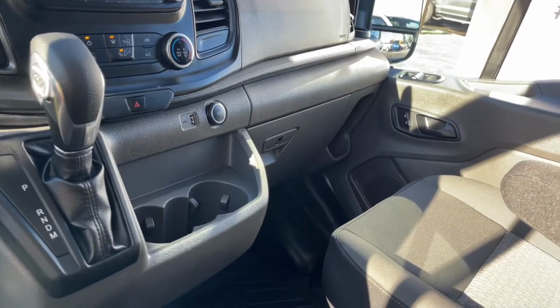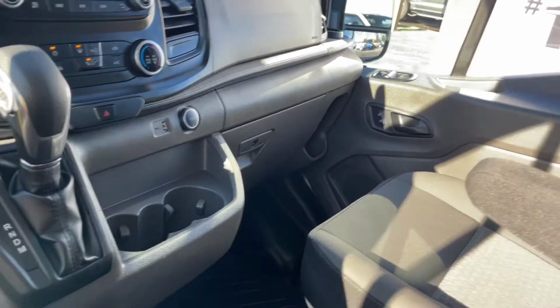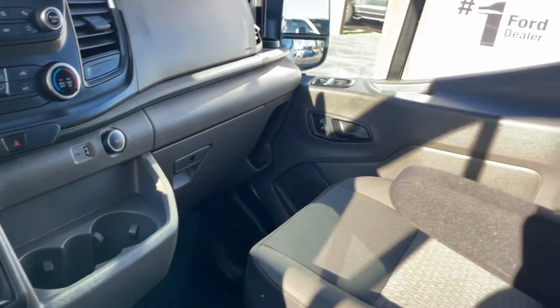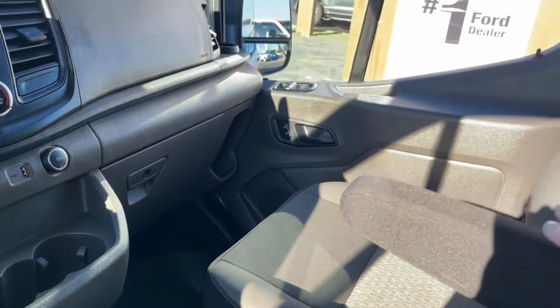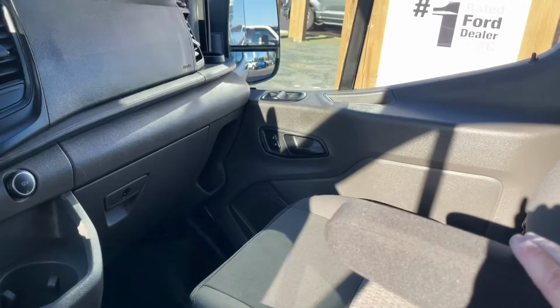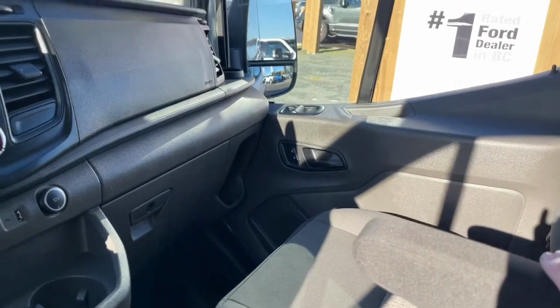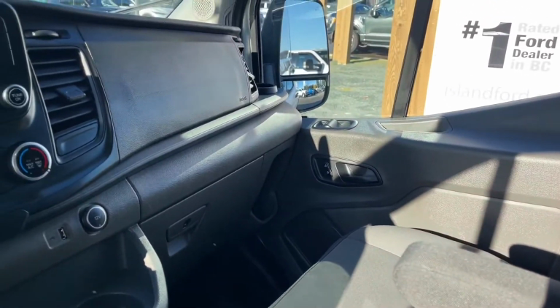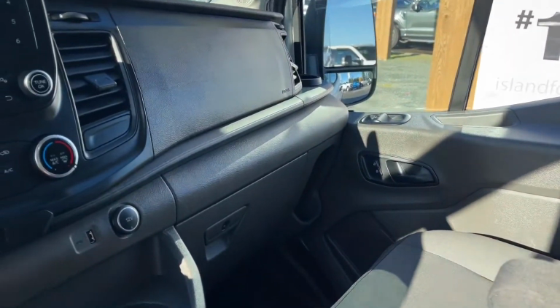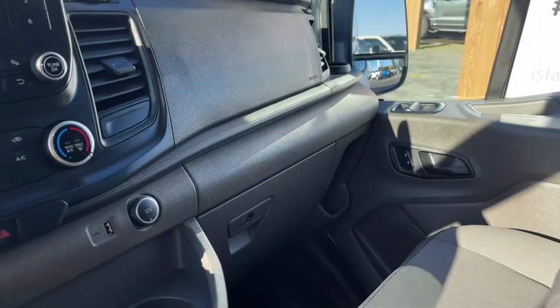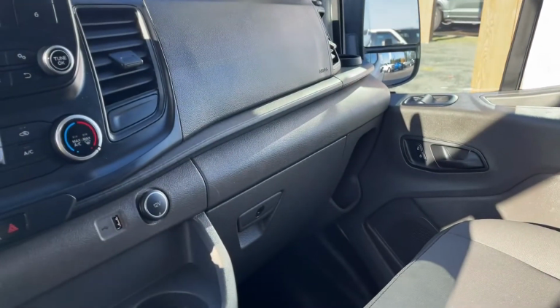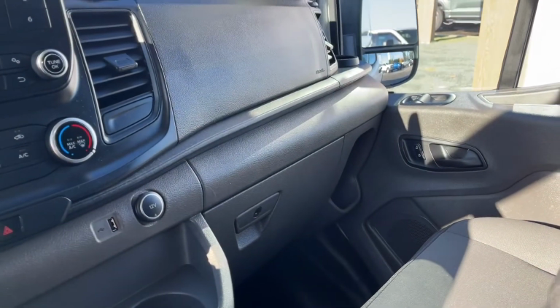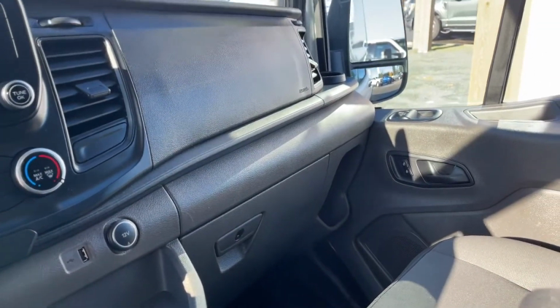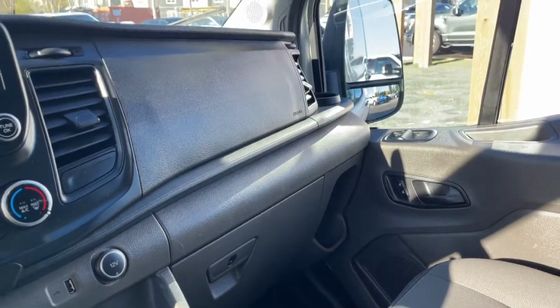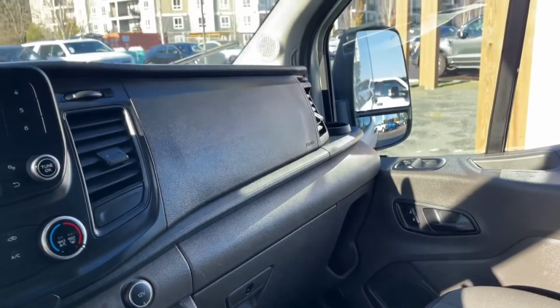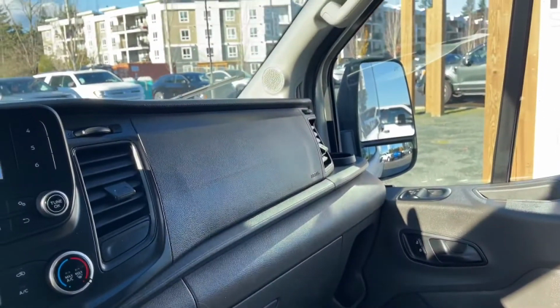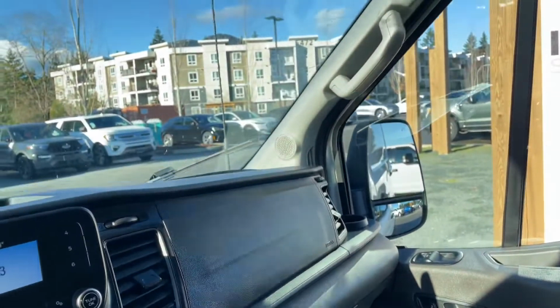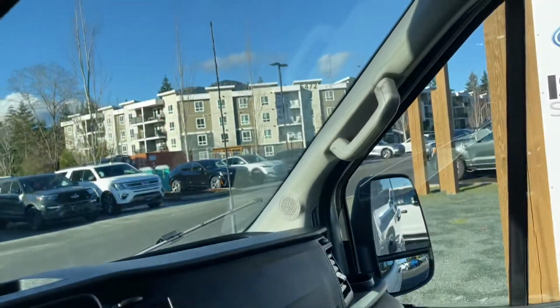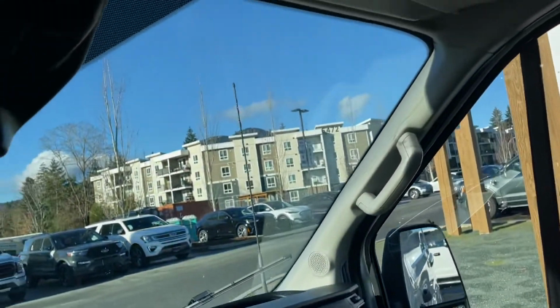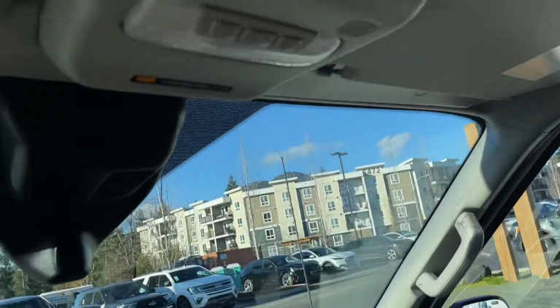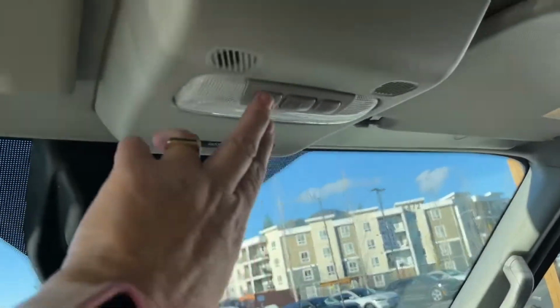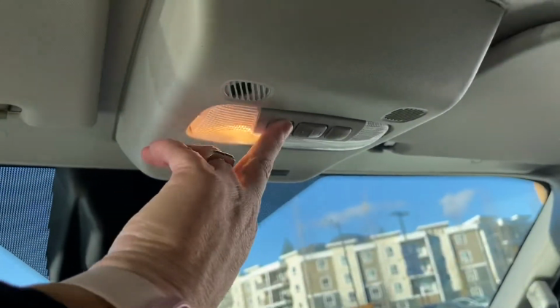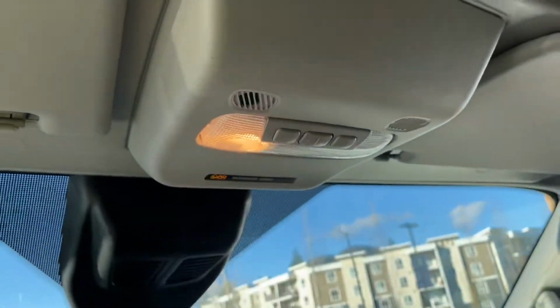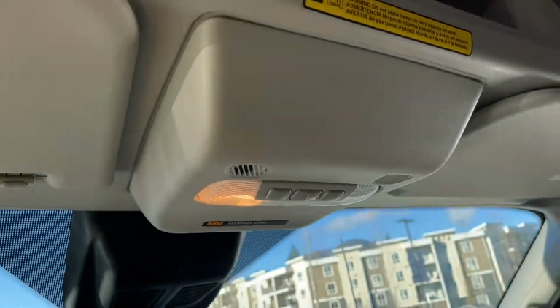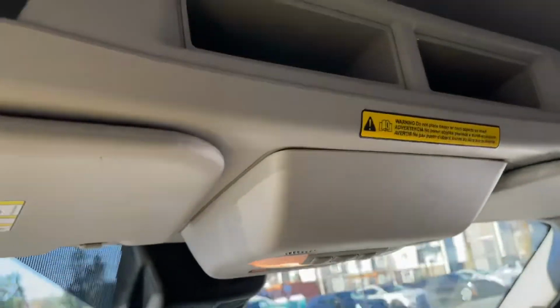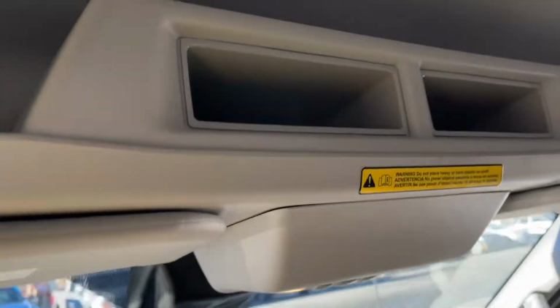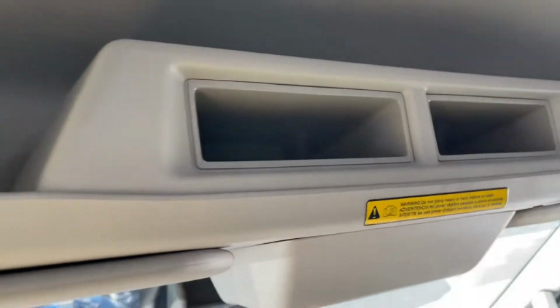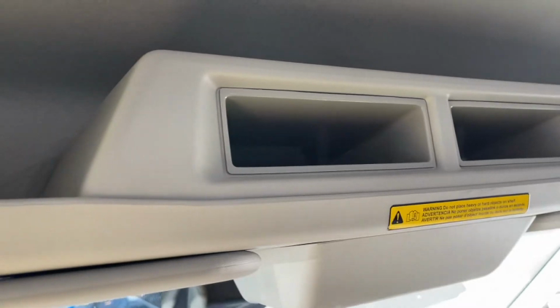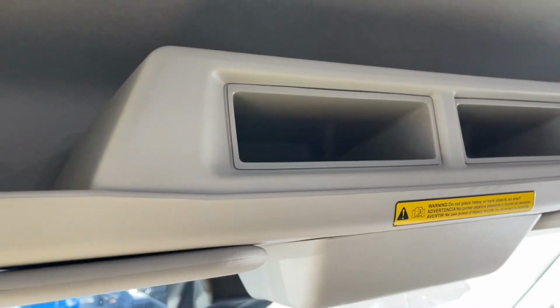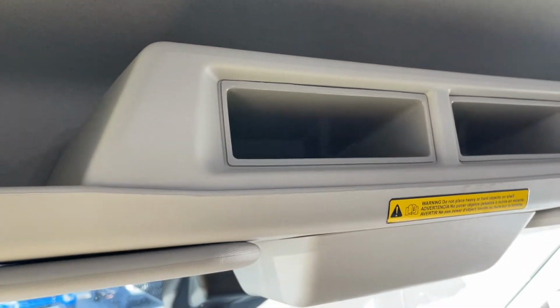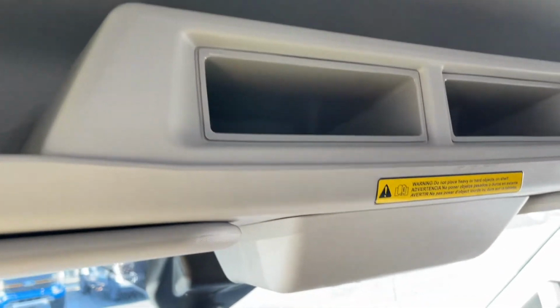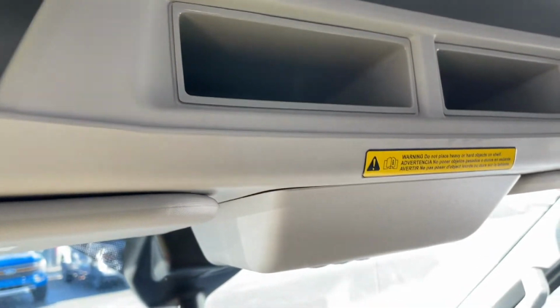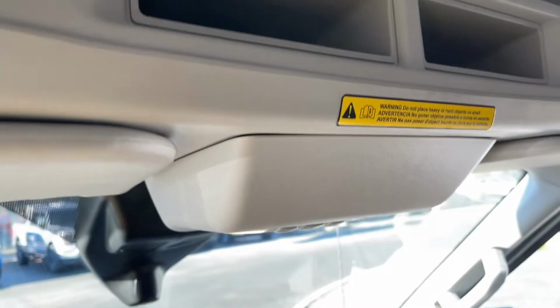This vinyl flooring makes for easy cleanup. You've got an armrest for both driver and passenger, and a locking glove compartment. There's a little cup holder off to the side and a grab handle in the body. Up top you have lighting, and there's also an overhead area where you can put items, though you do need to be careful because they're overhead.